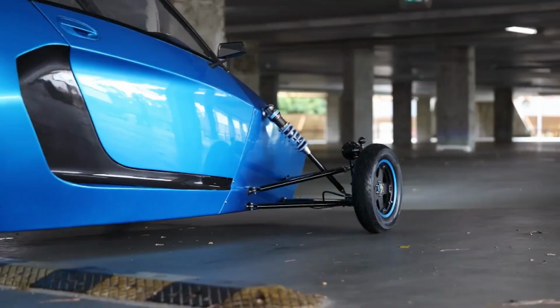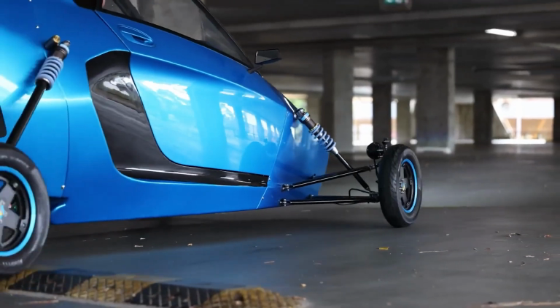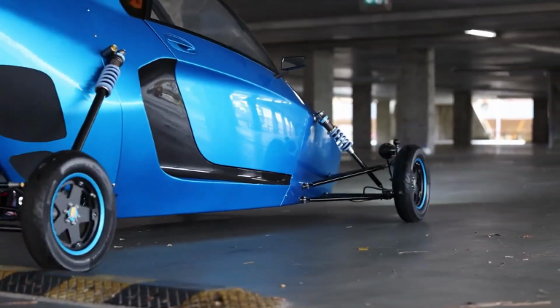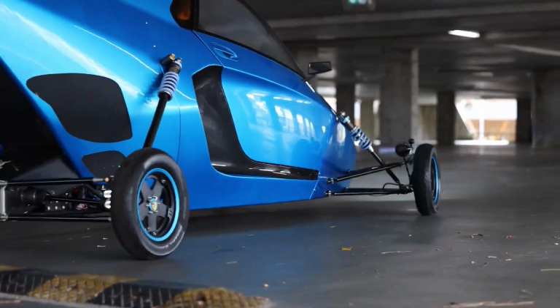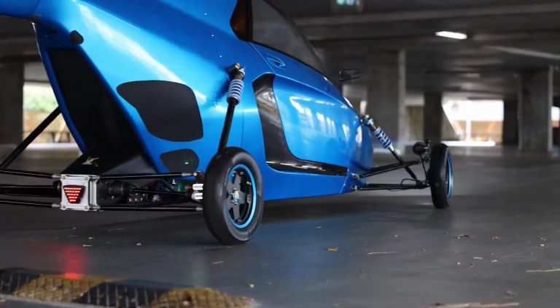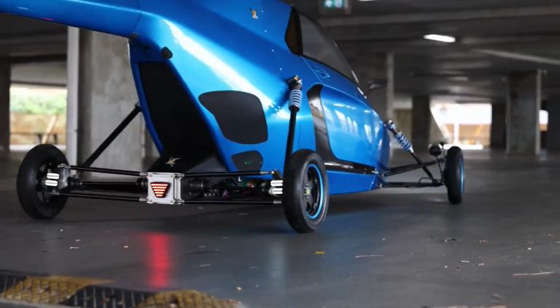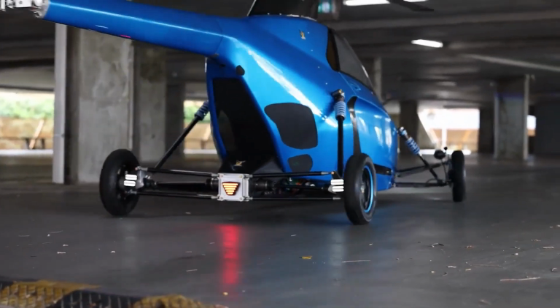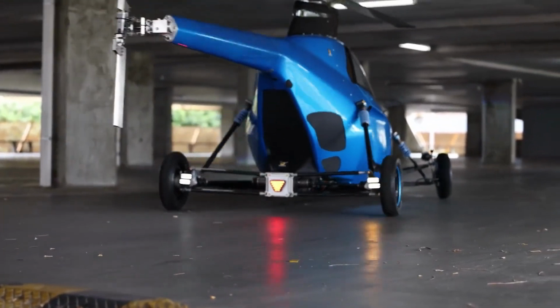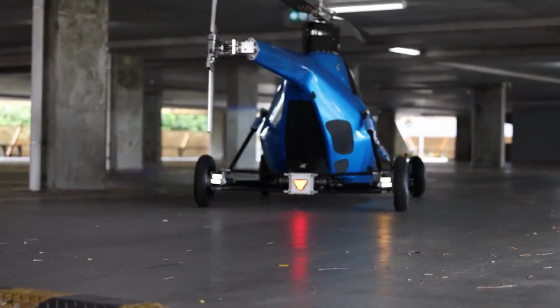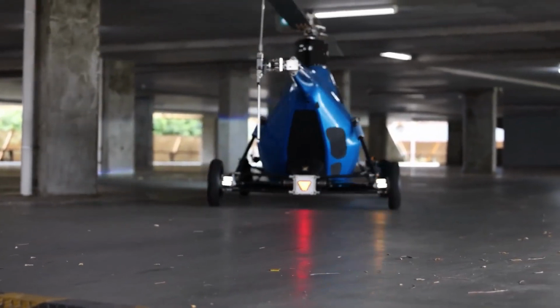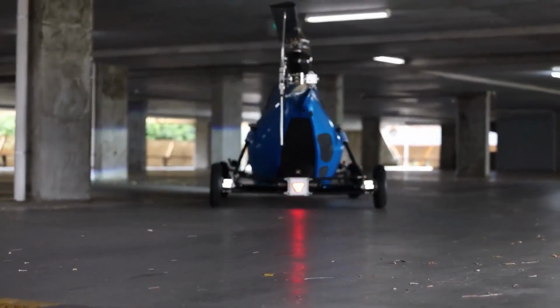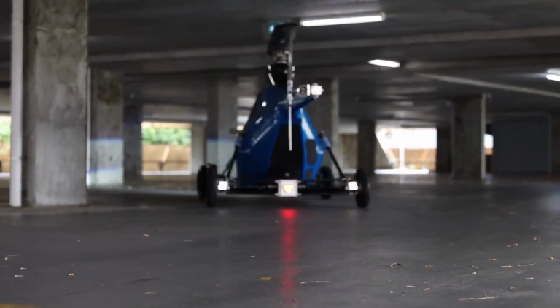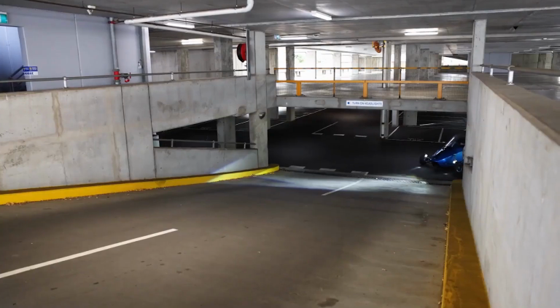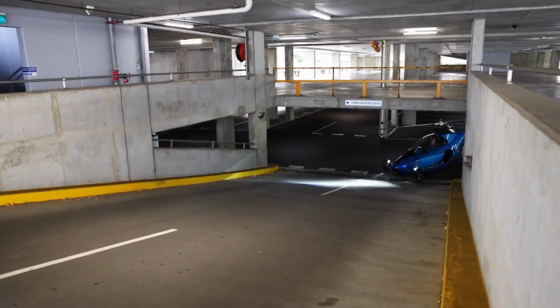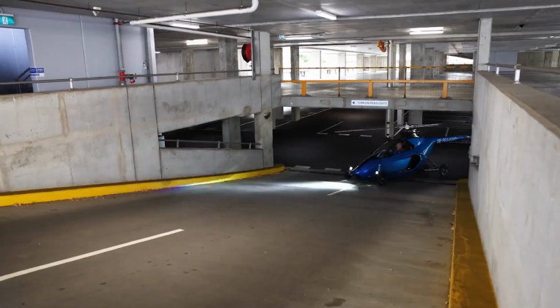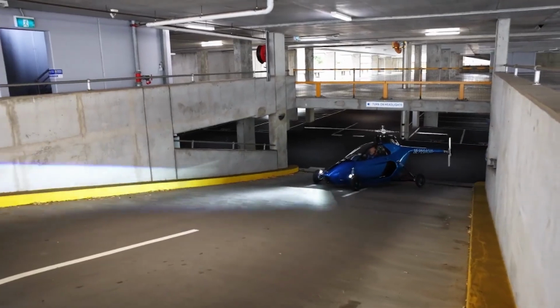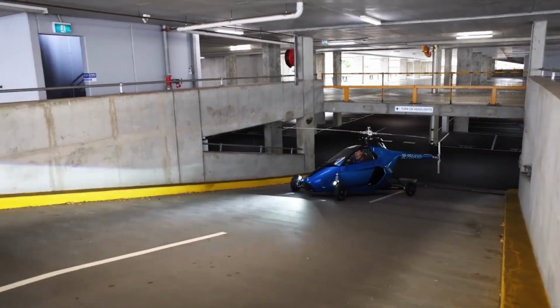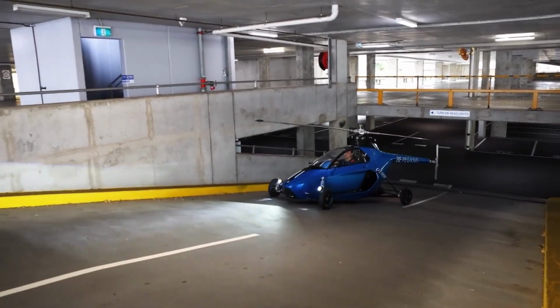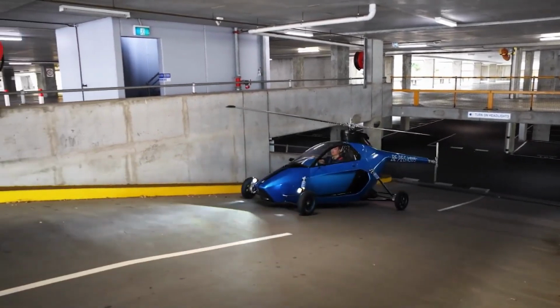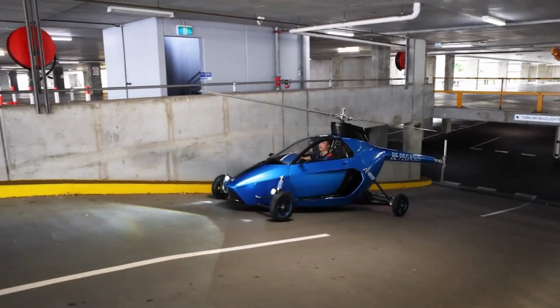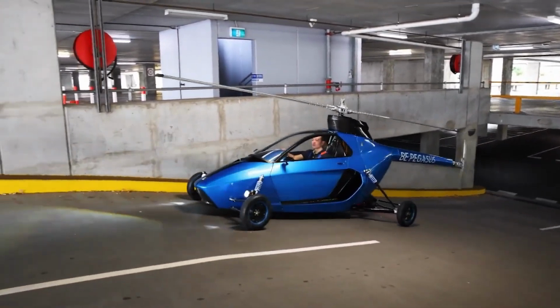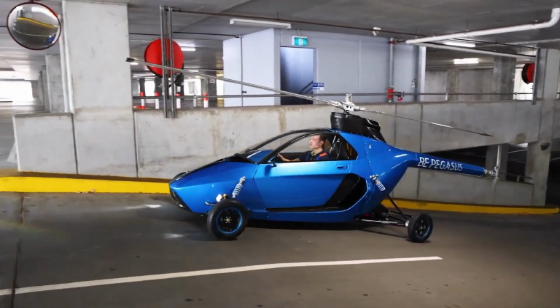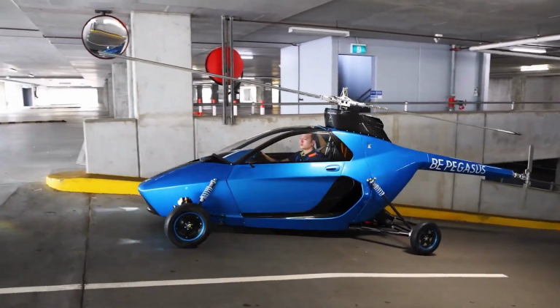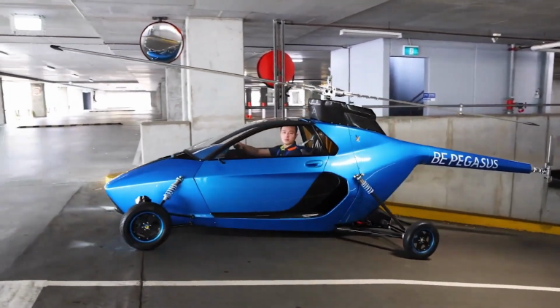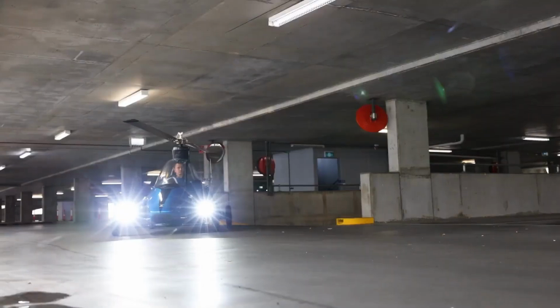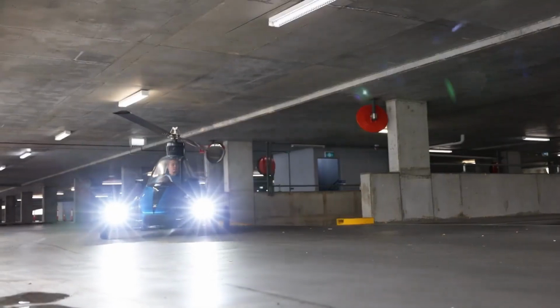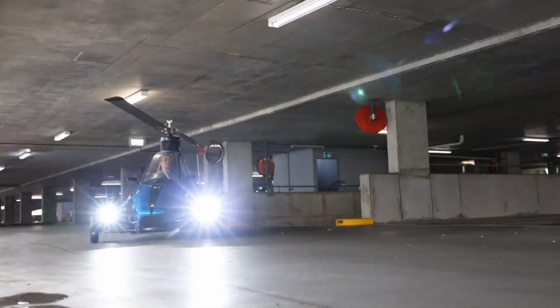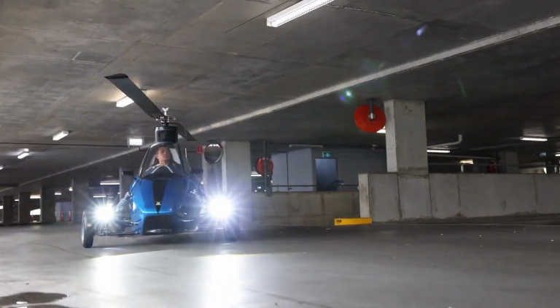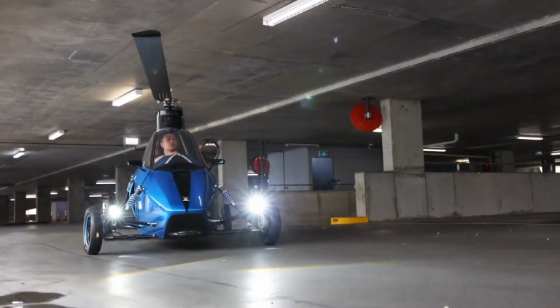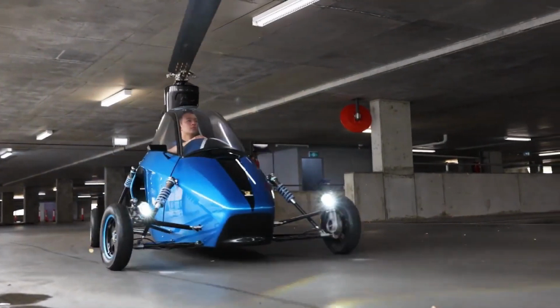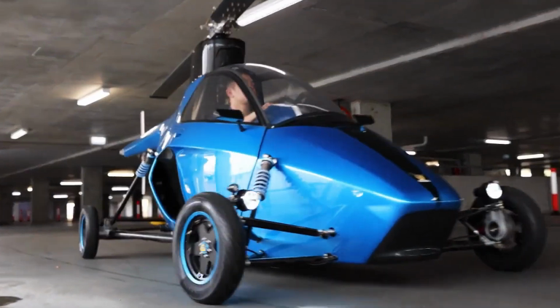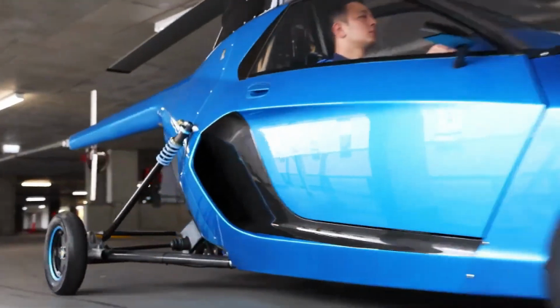Industries like law enforcement, border control, and emergency services can benefit significantly from the Pegasus due to its long-range VTOL capabilities and easy refueling.